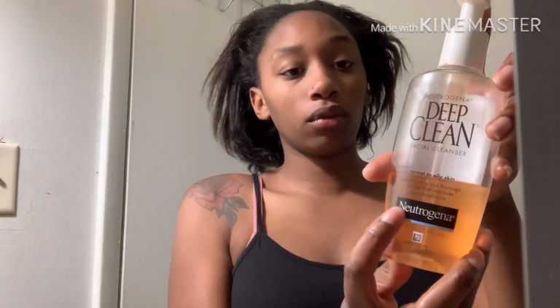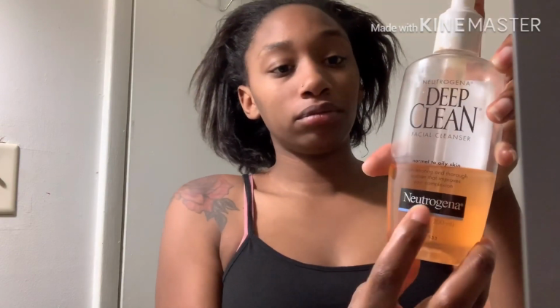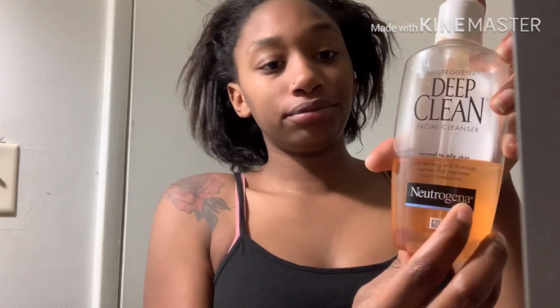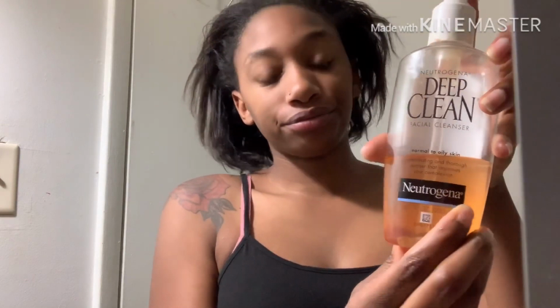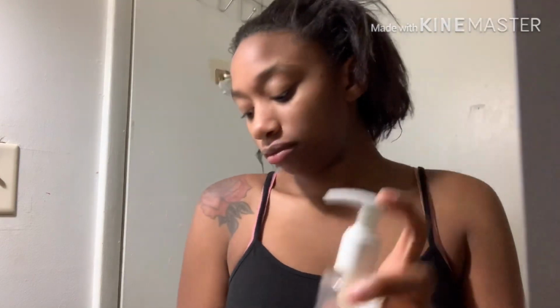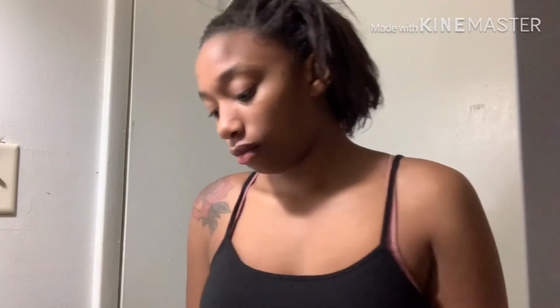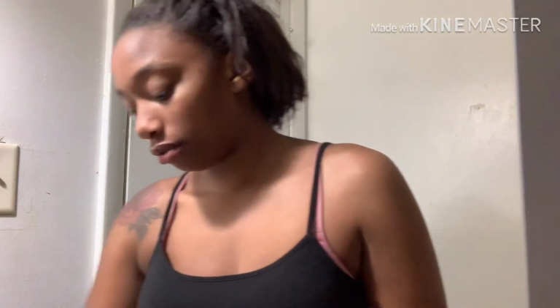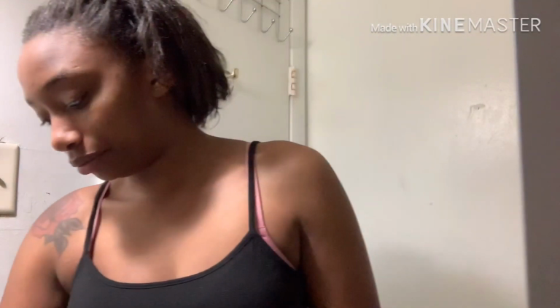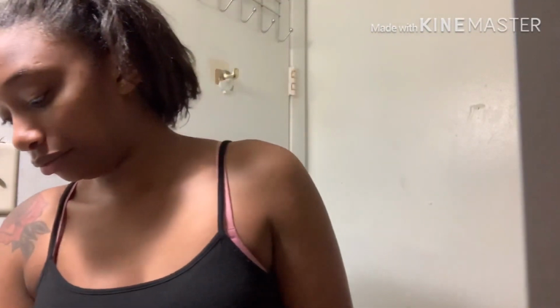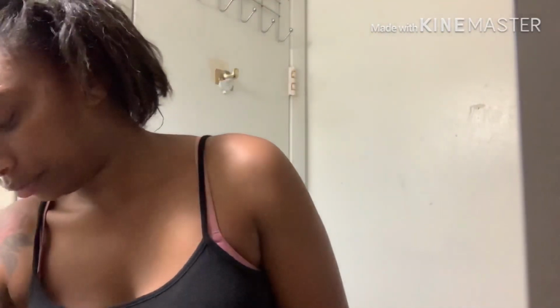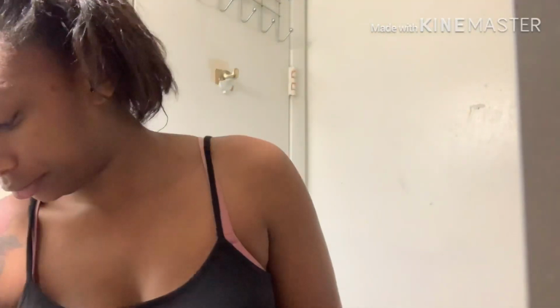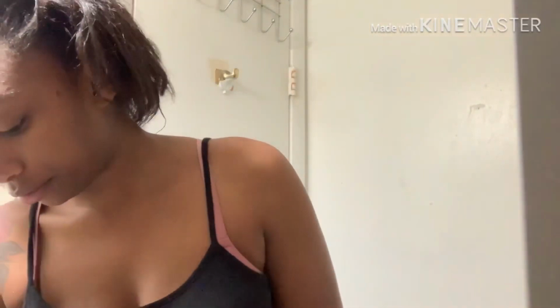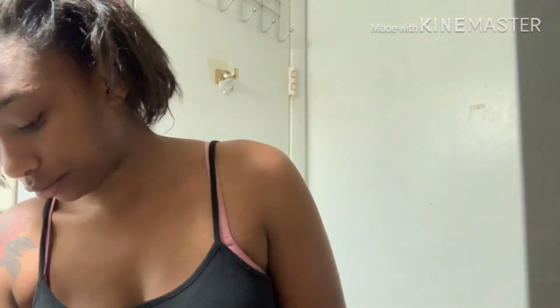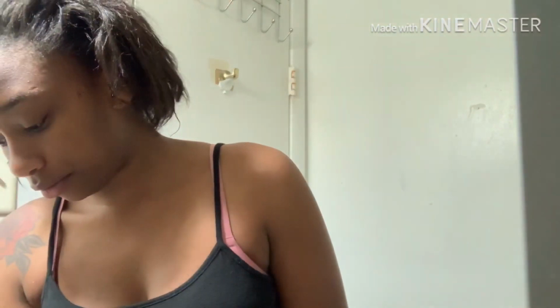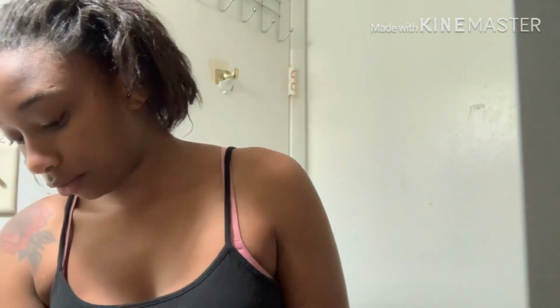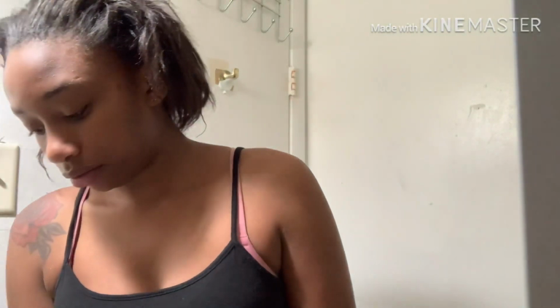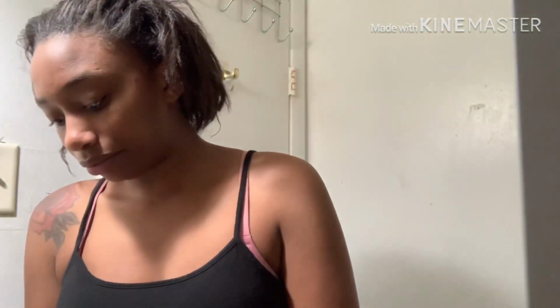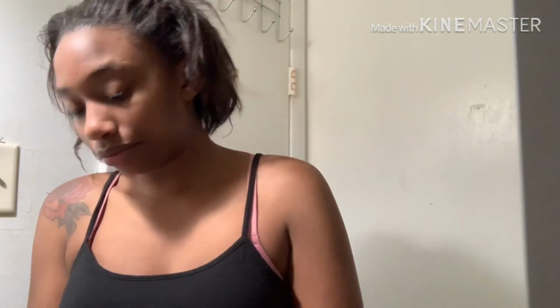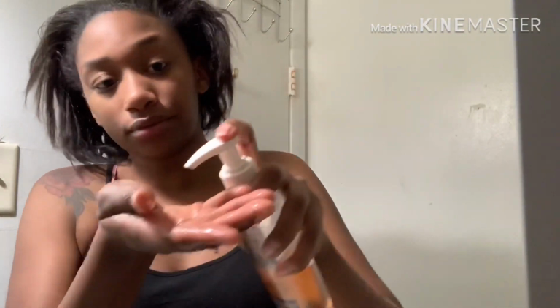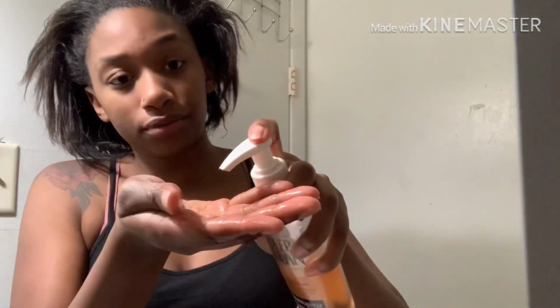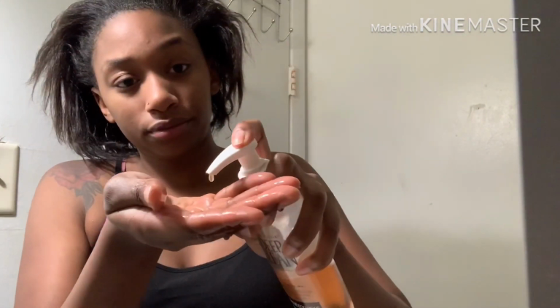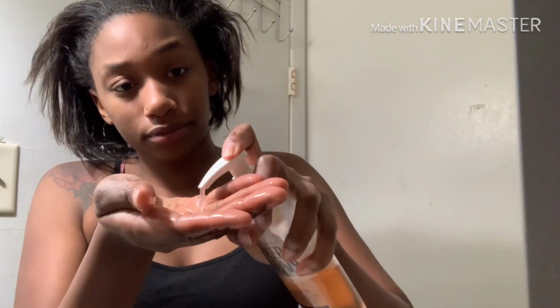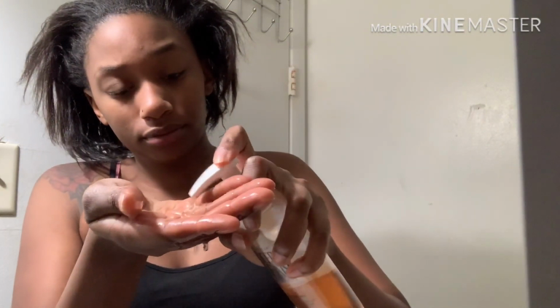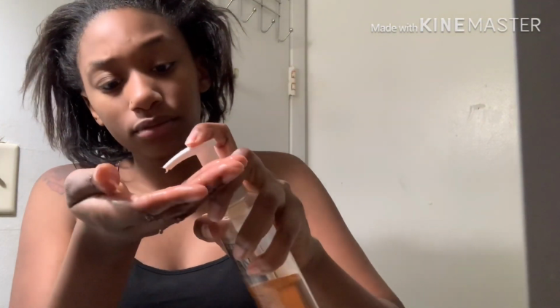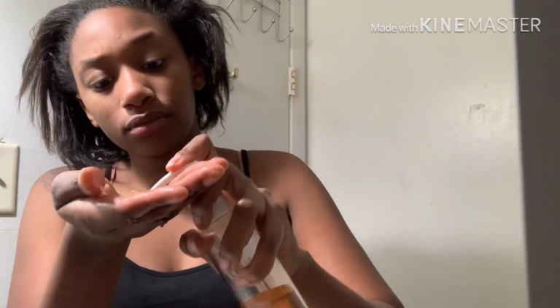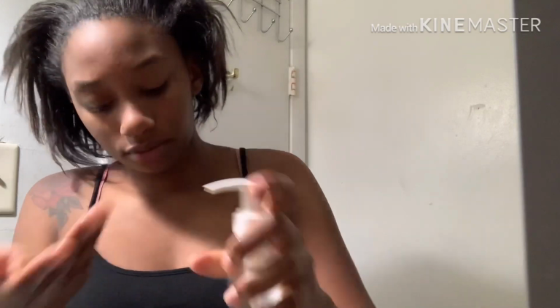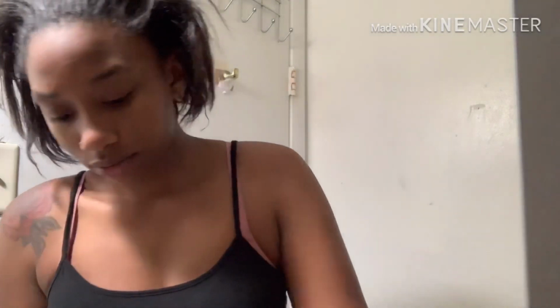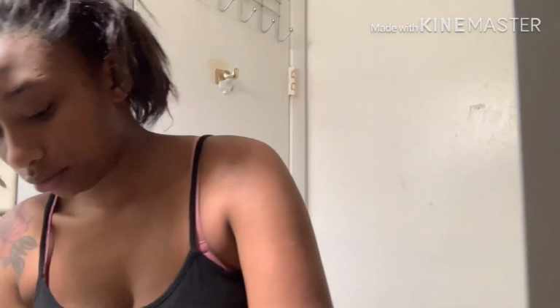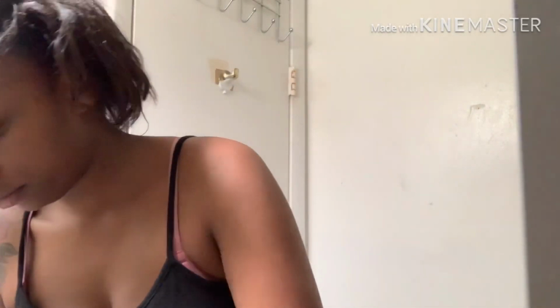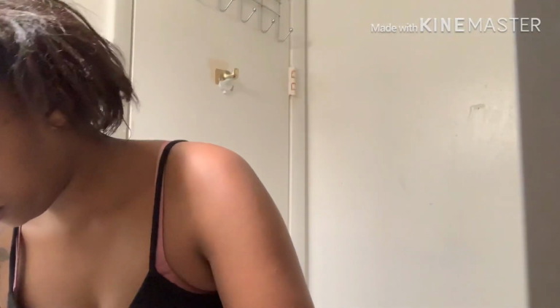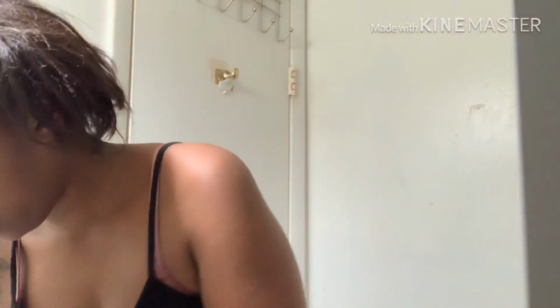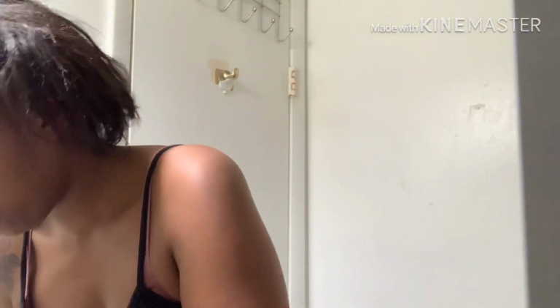So first I'm going to start by washing my face with Neutrogena Deep Clean Cleanser. I'm just going to squirt a little bit on my hand and then just proceed to rub it all over my face.